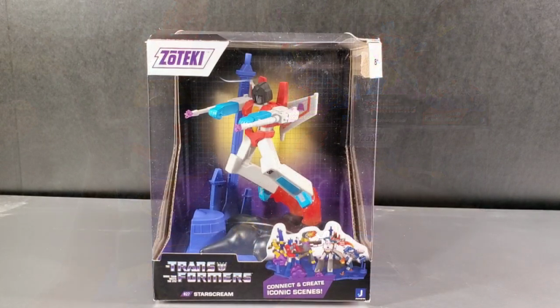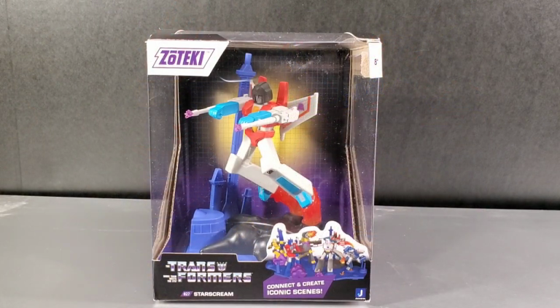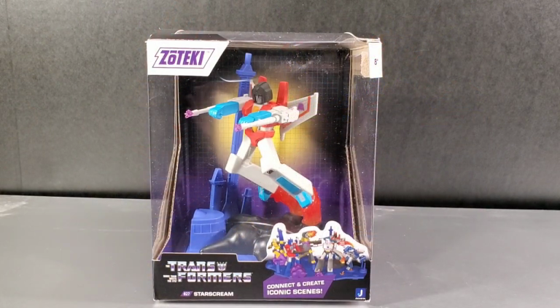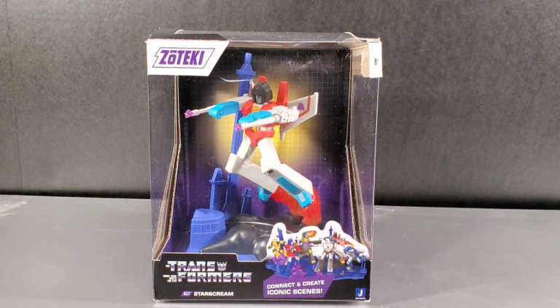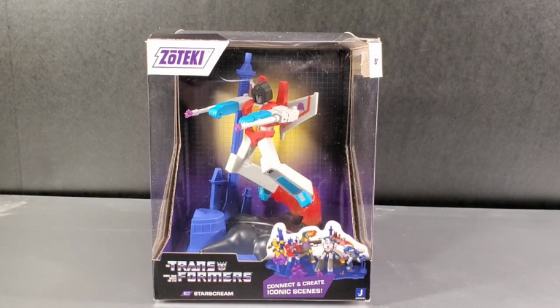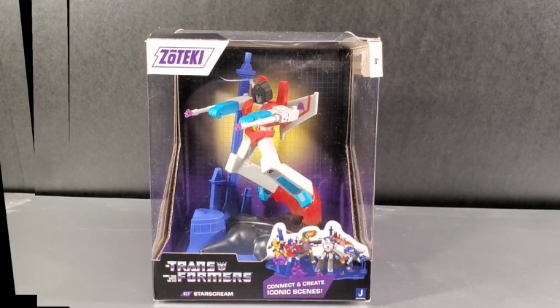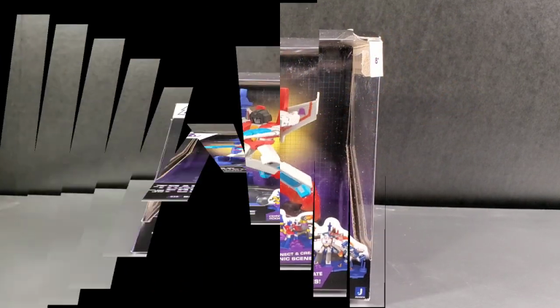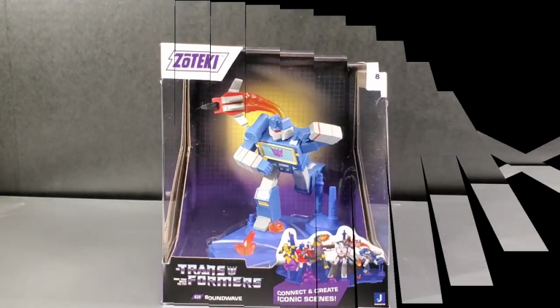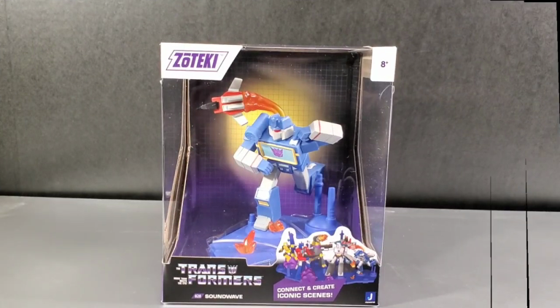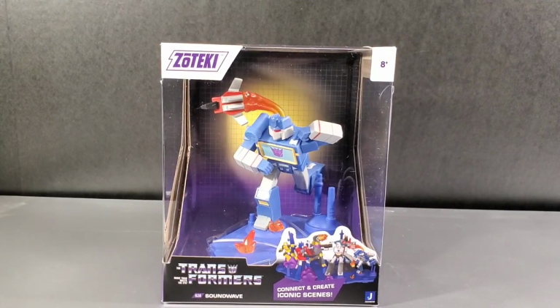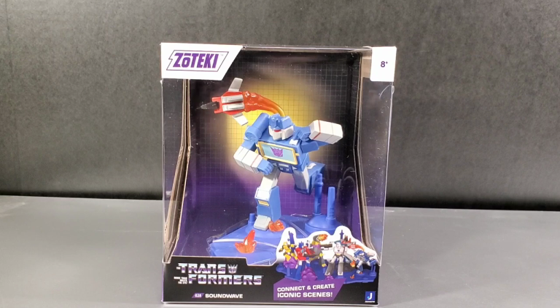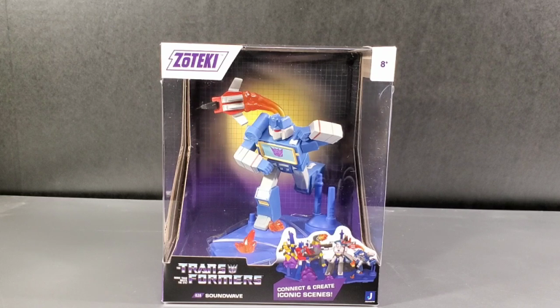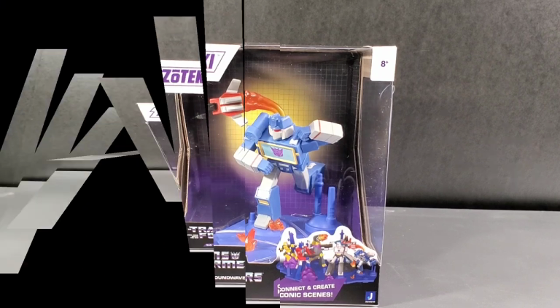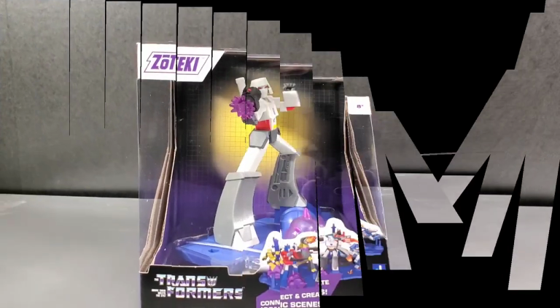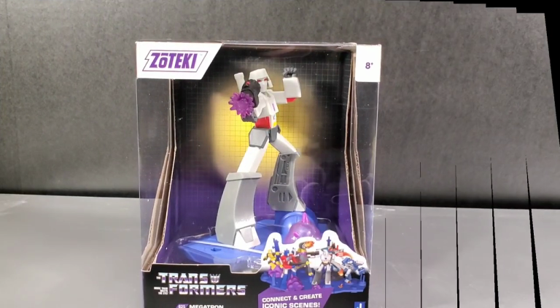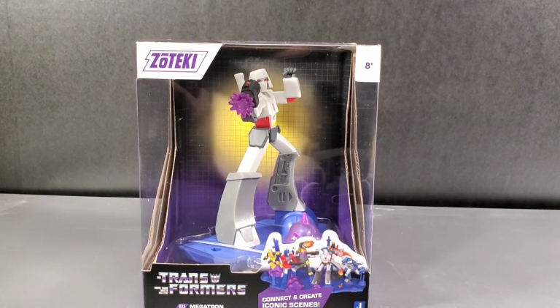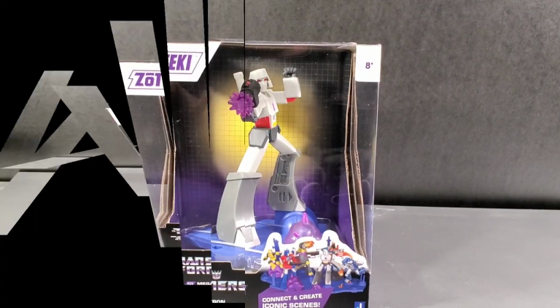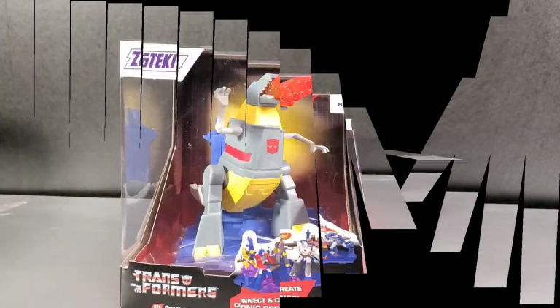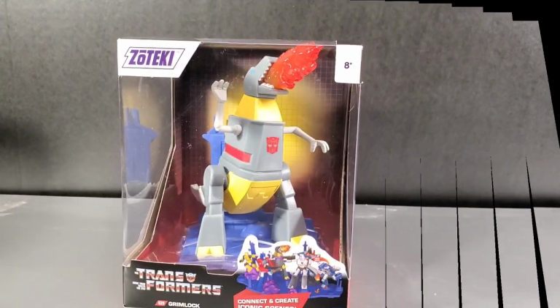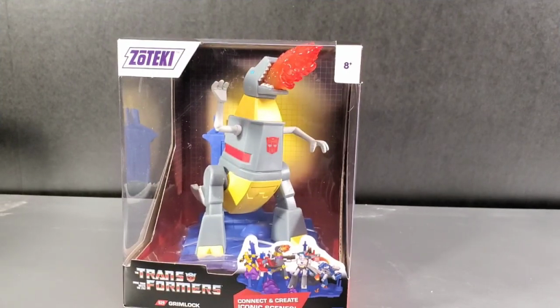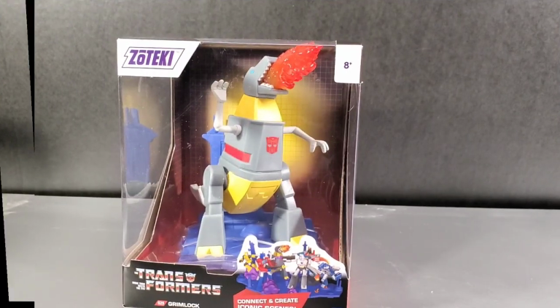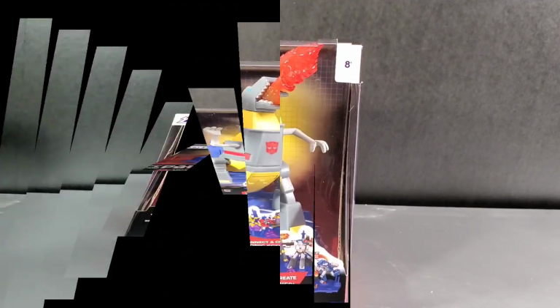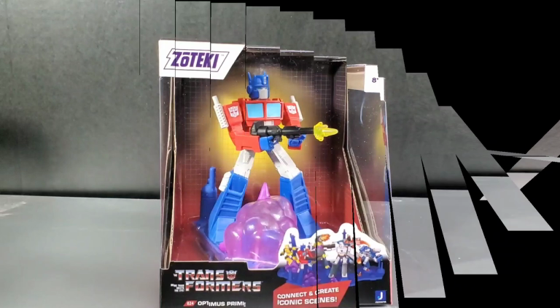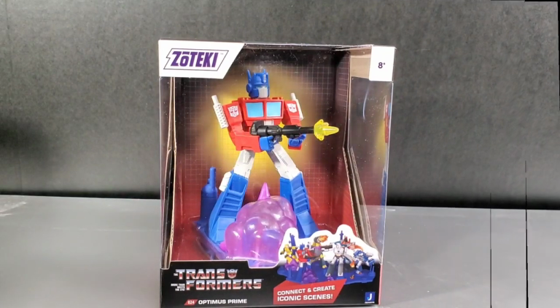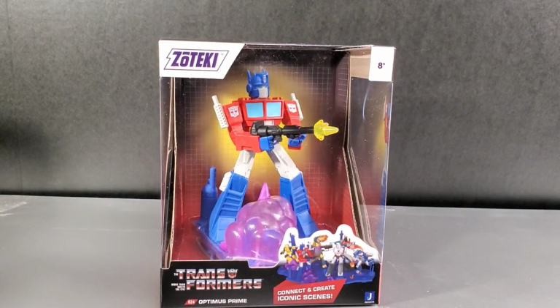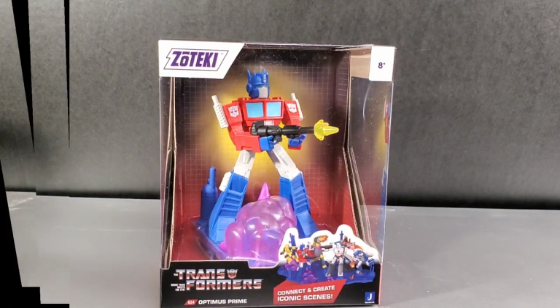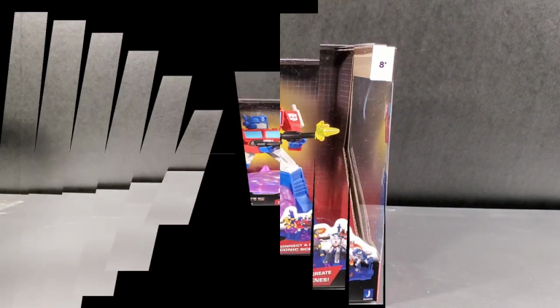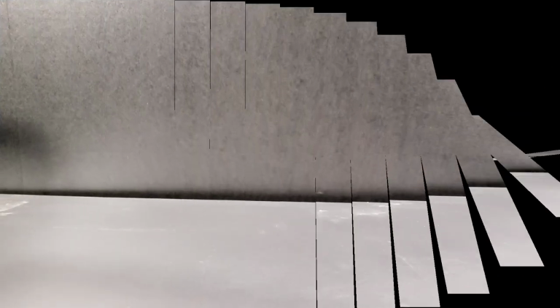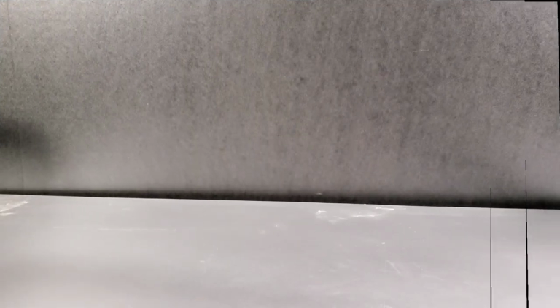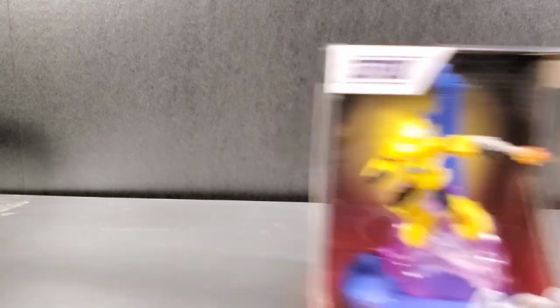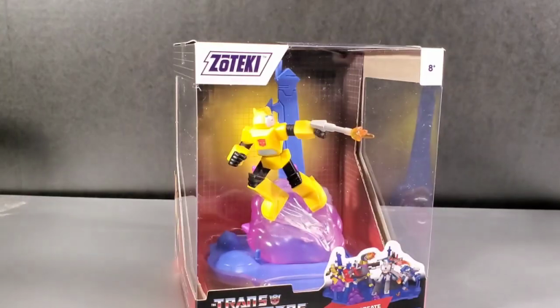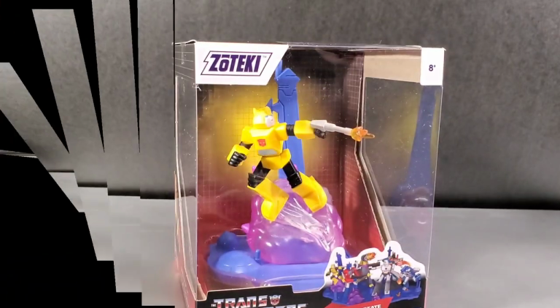So the characters we get: we get a Starscream, Soundwave with Laserbeak, Megatron, Grimlock, Optimus Prime, and Bumblebee.